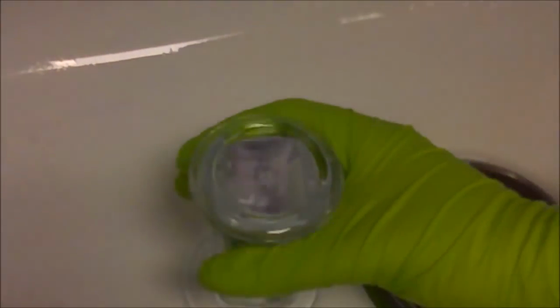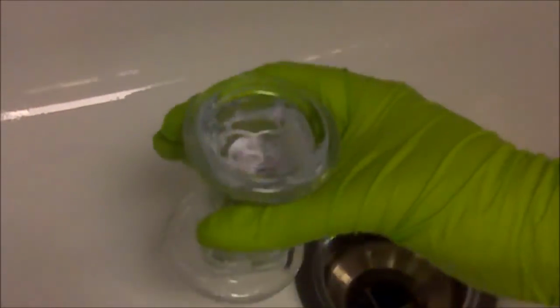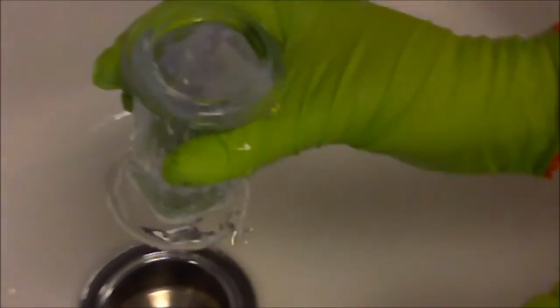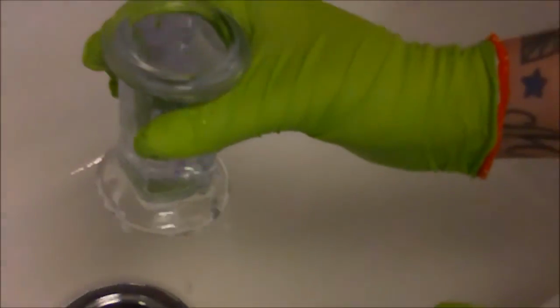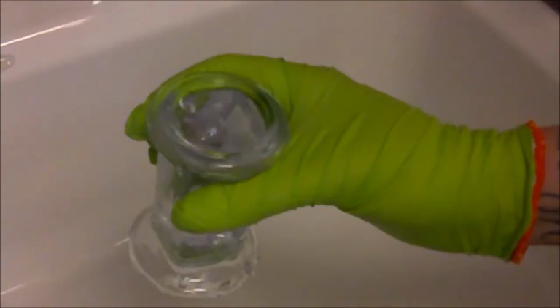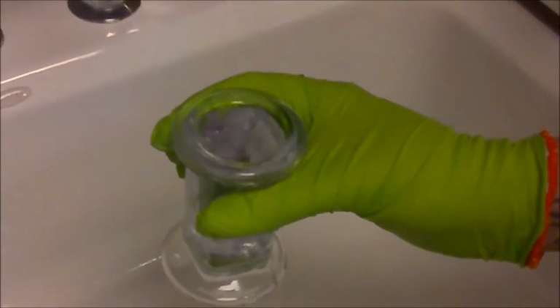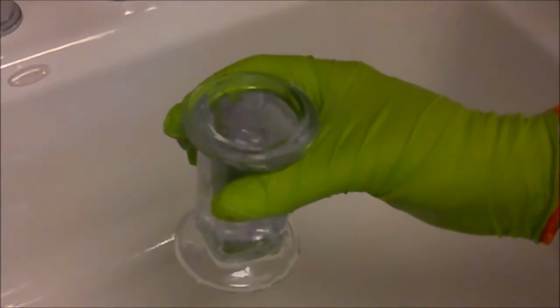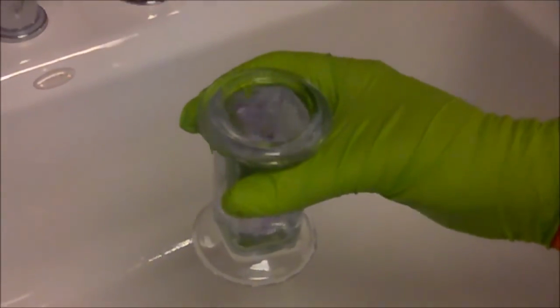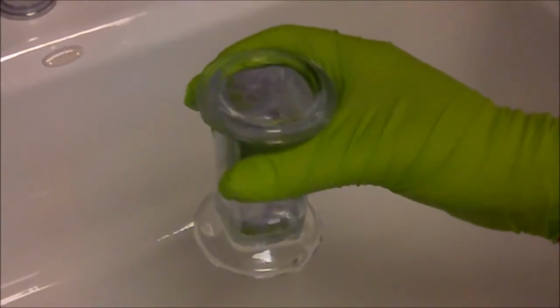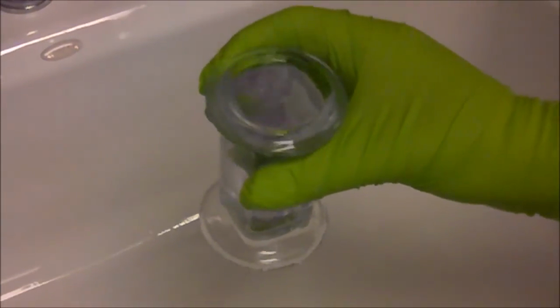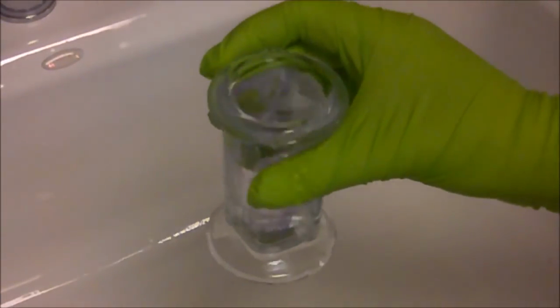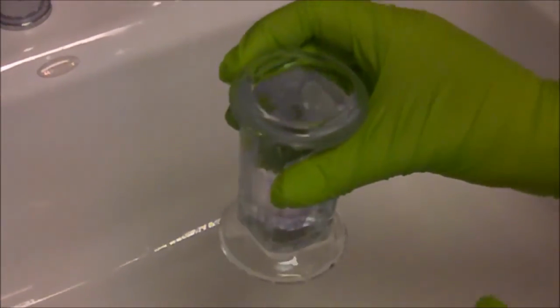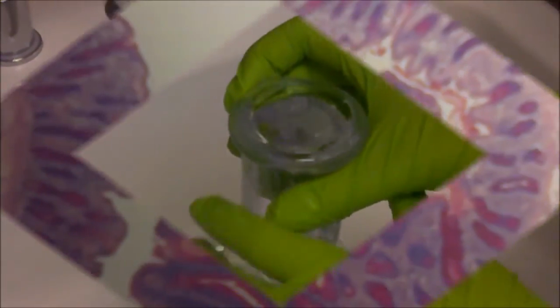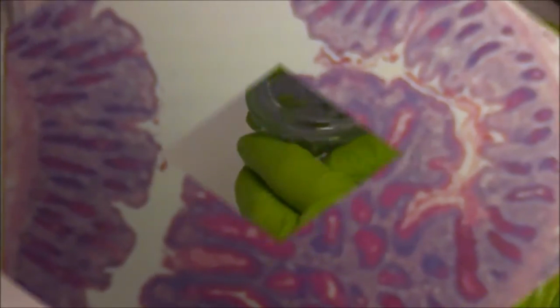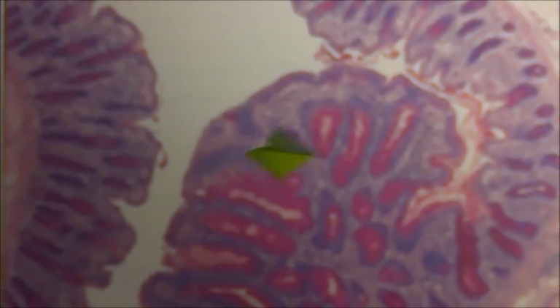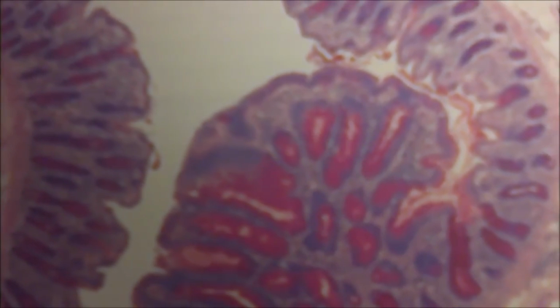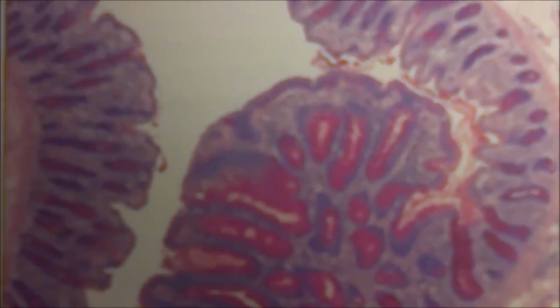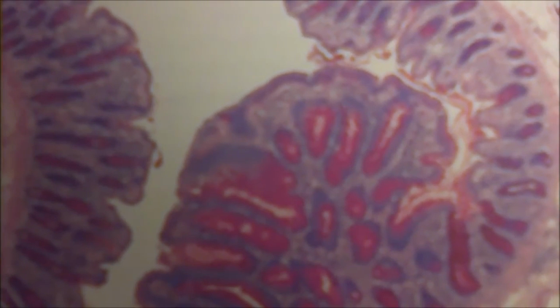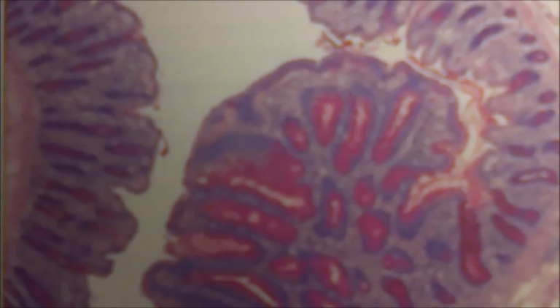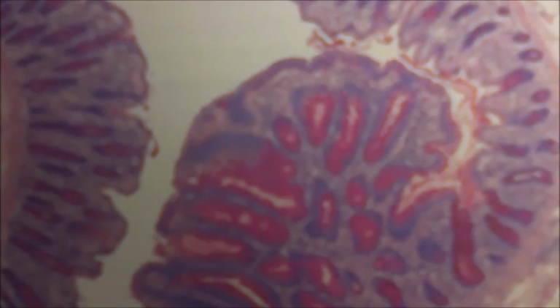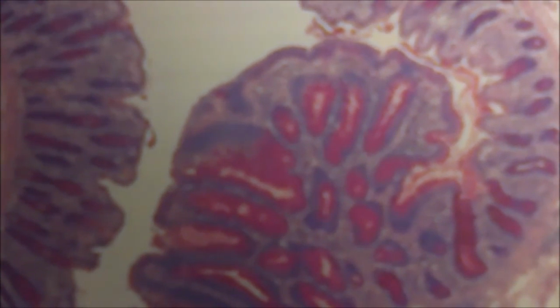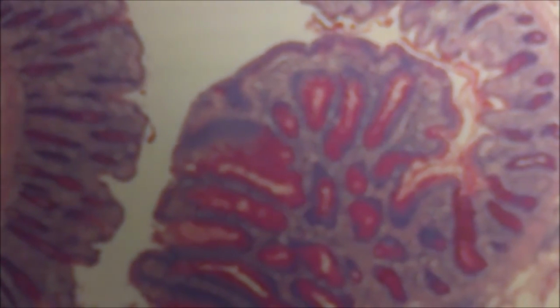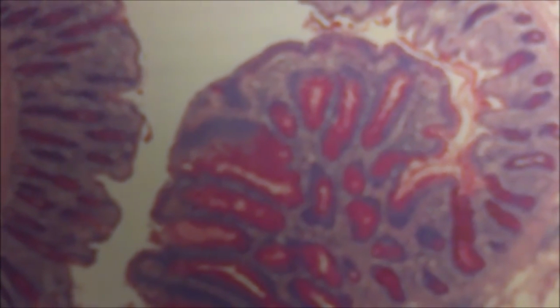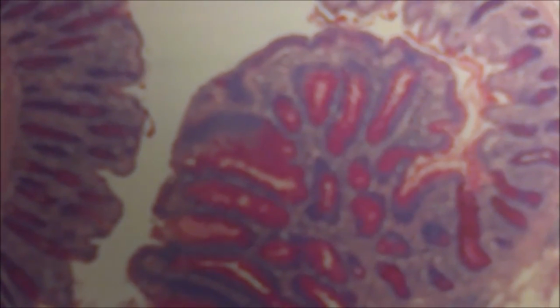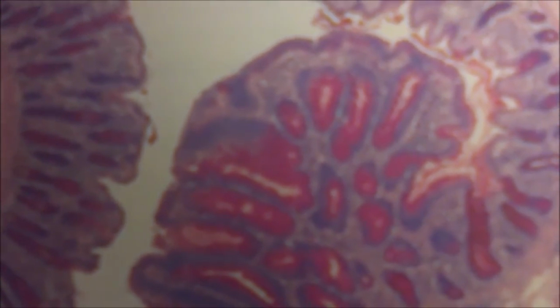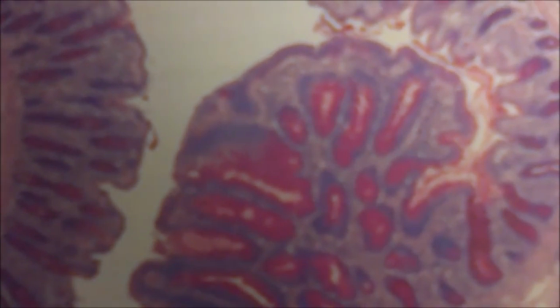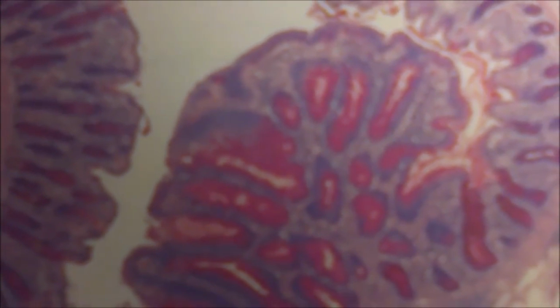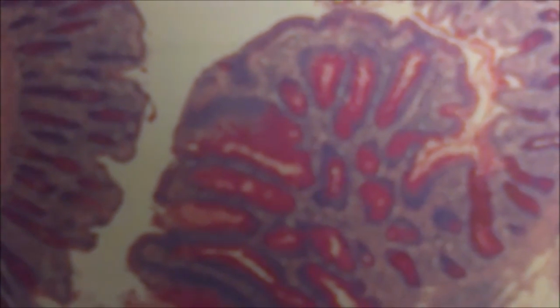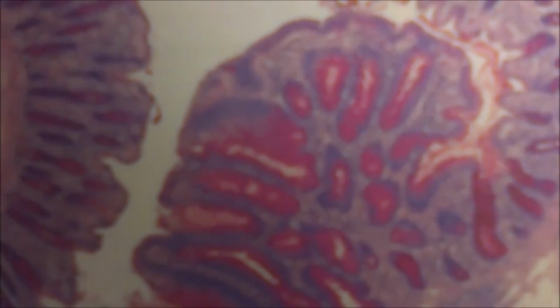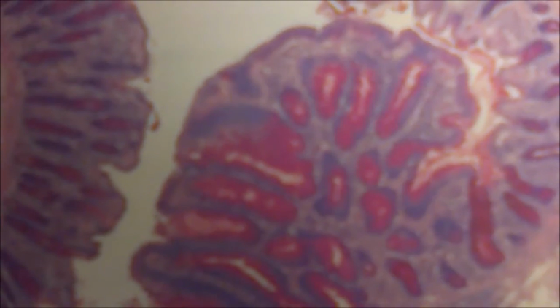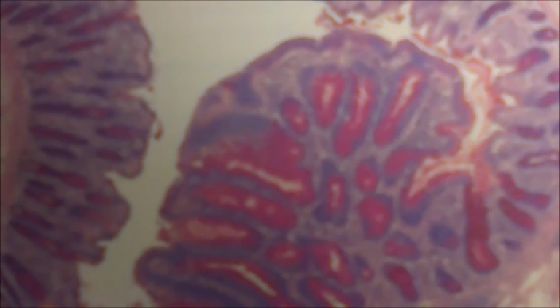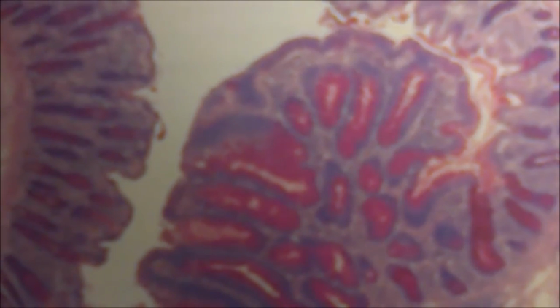We're going to dehydrate in 95% alcohol, 100% alcohol, and then xylene, and then coverslip. After you coverslip, your slide under a microscope should look like this. The PAS stain is going to be the bright red — the carbohydrates are going to stain bright red.